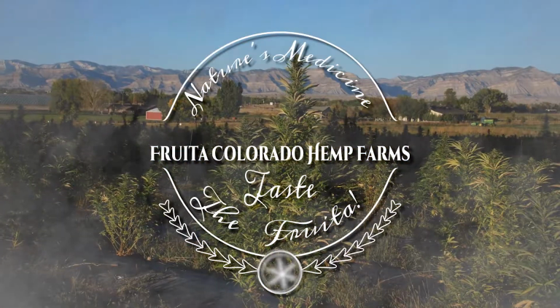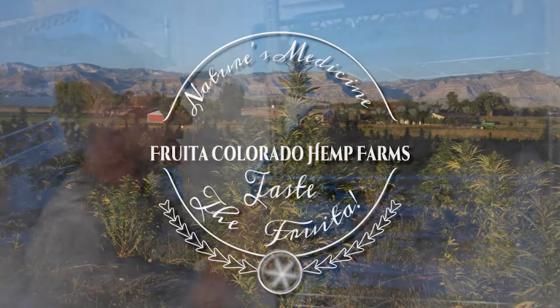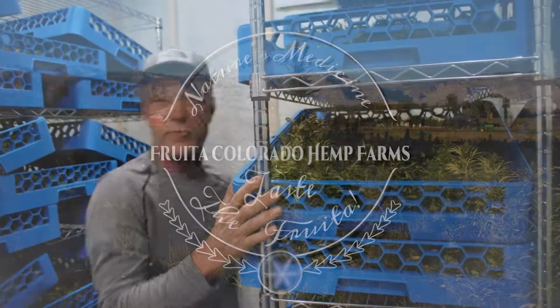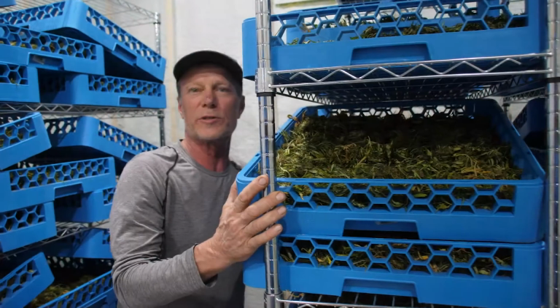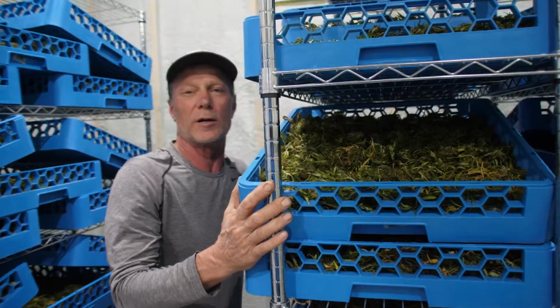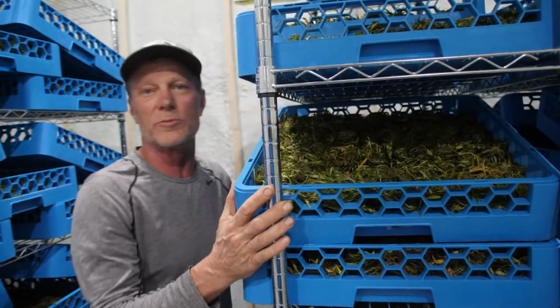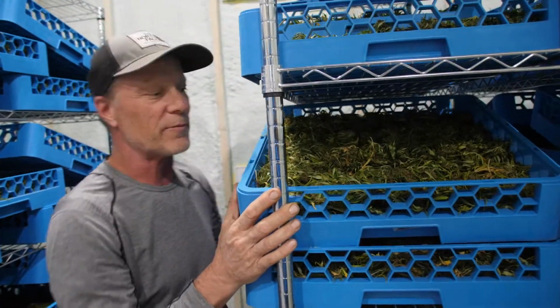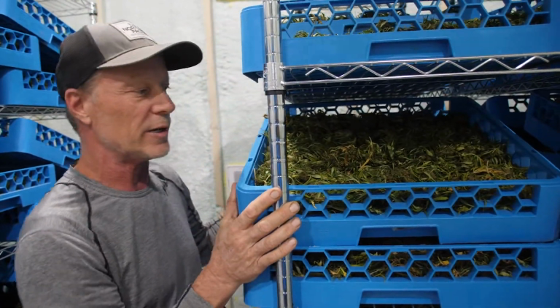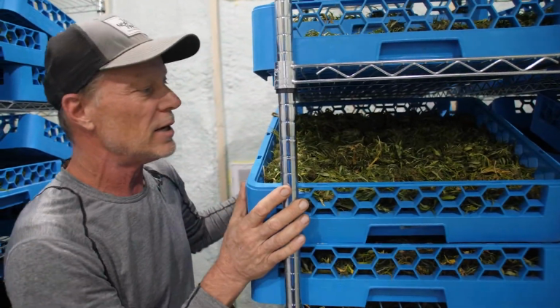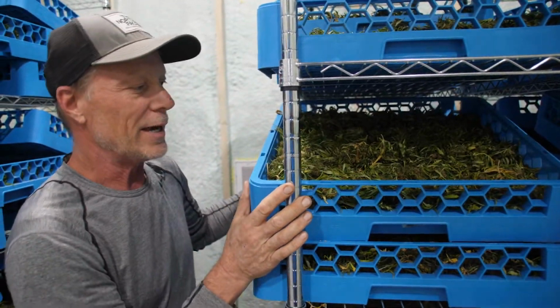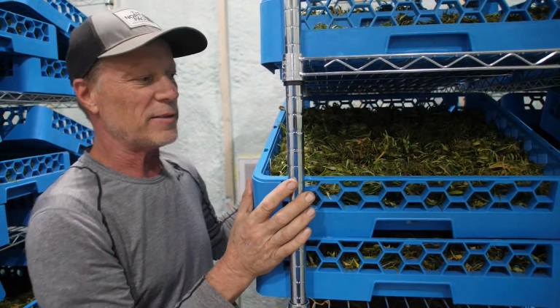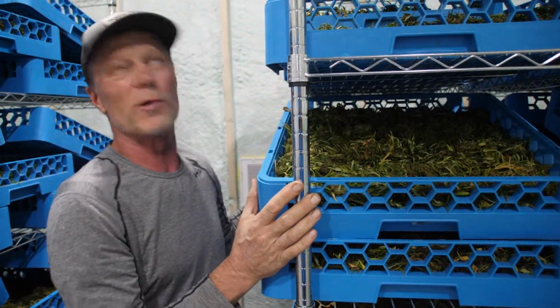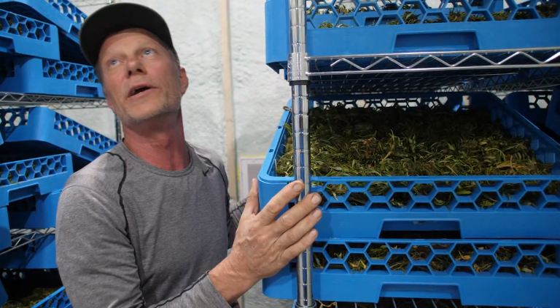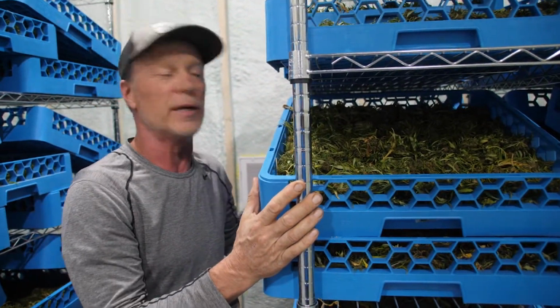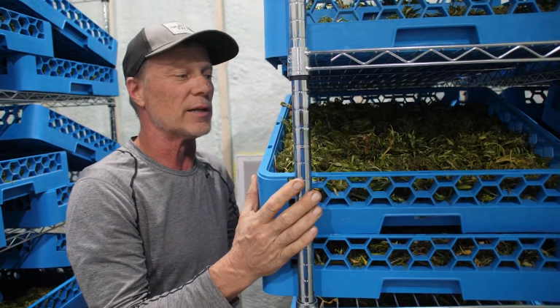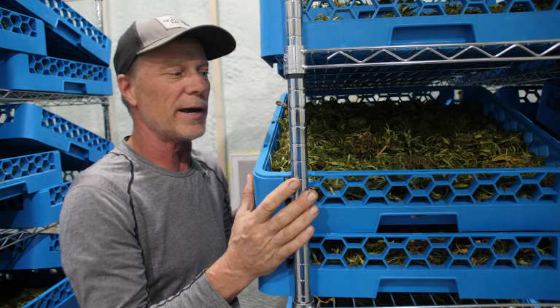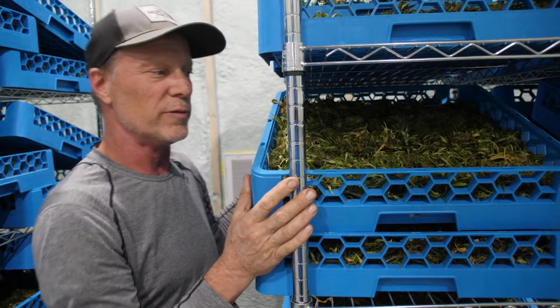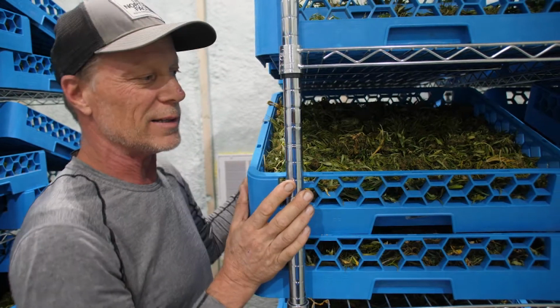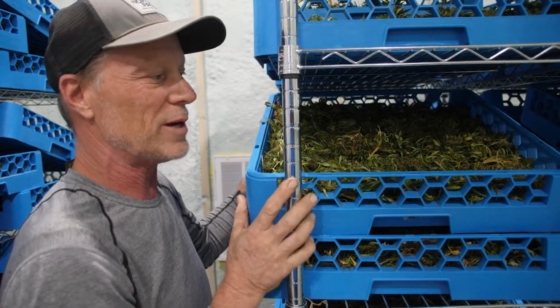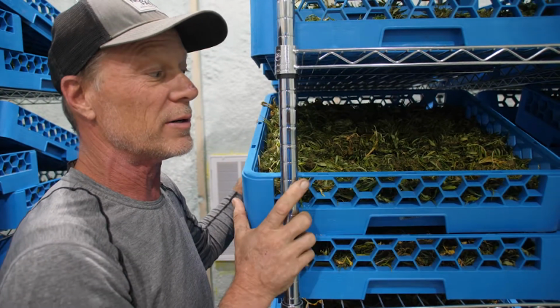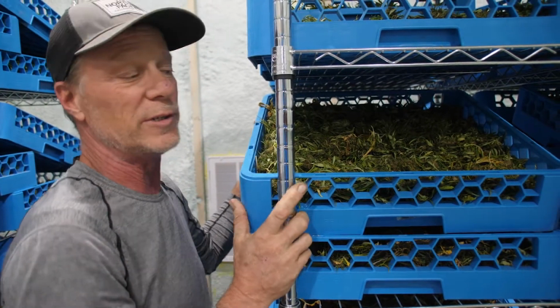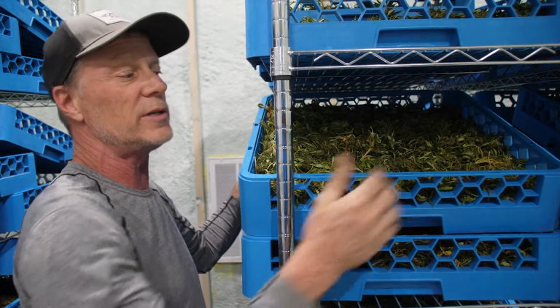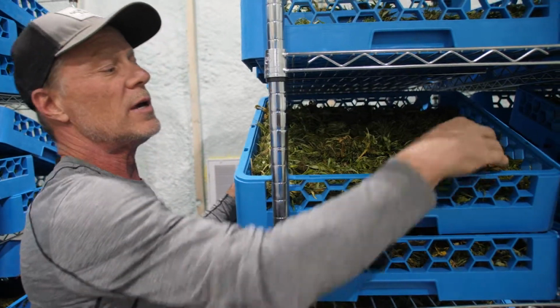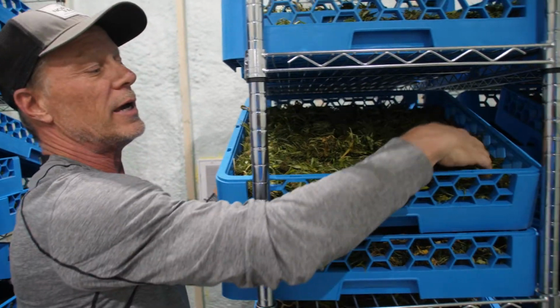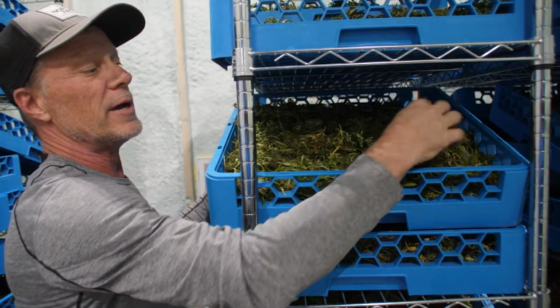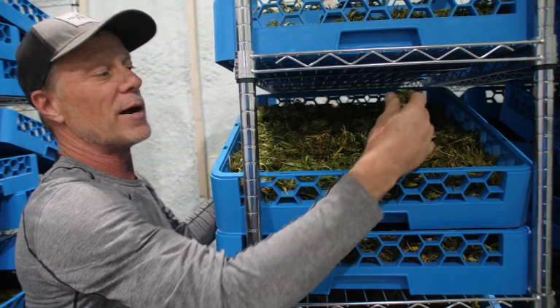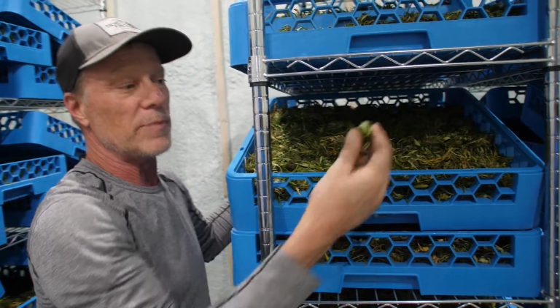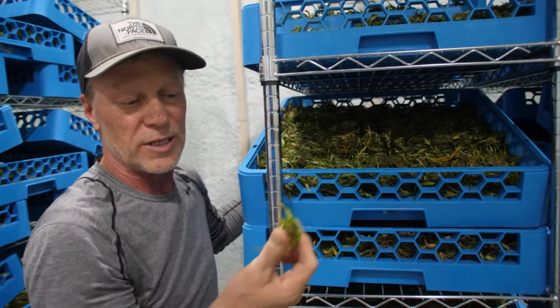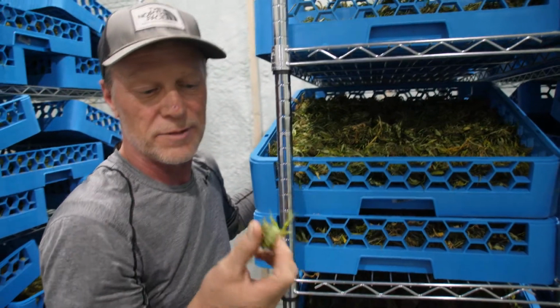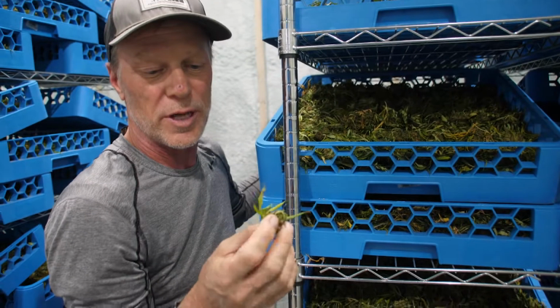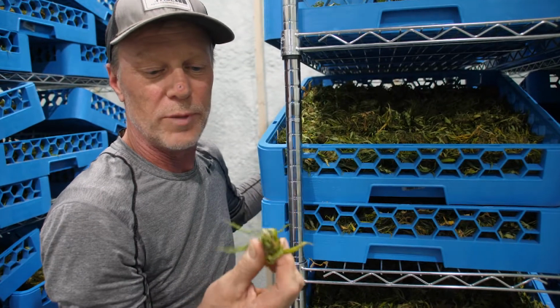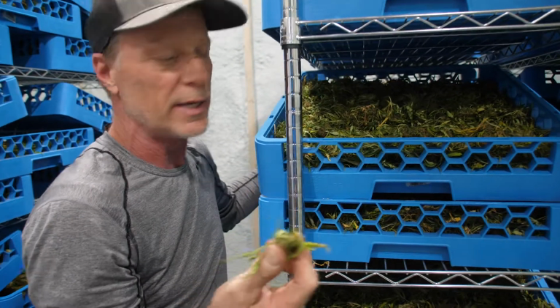Welcome back to Fruit Farms. We're inside our custom drying facility. The big thing going on here is a lot of air moving at a low temp — 150 degrees. The end product should be about 10 to 15 percent humidity.